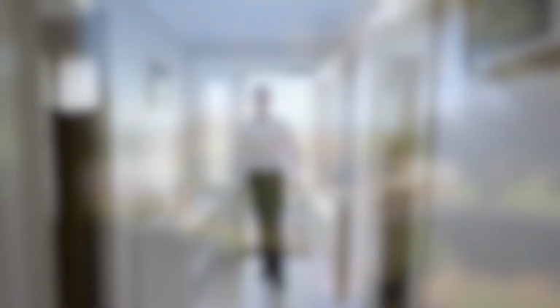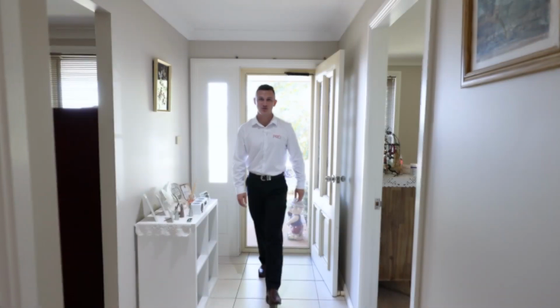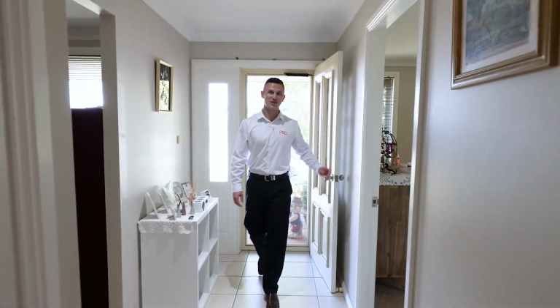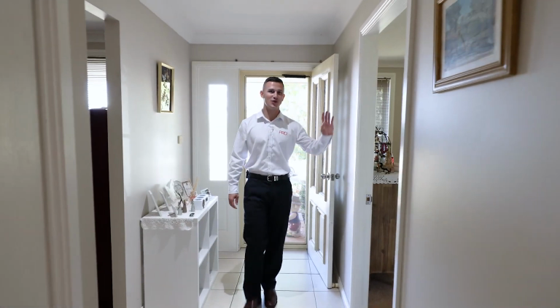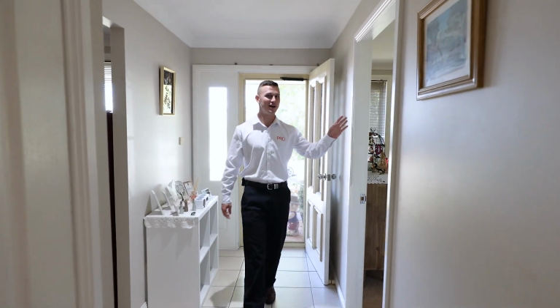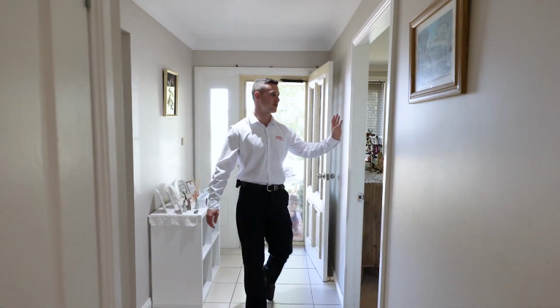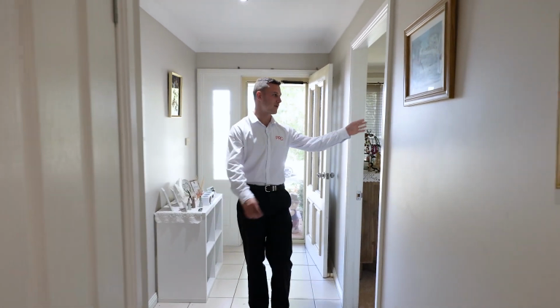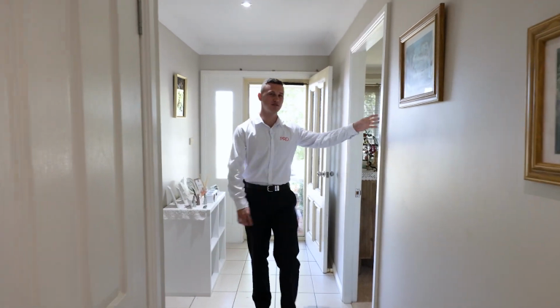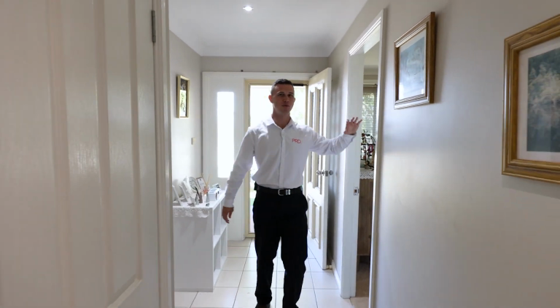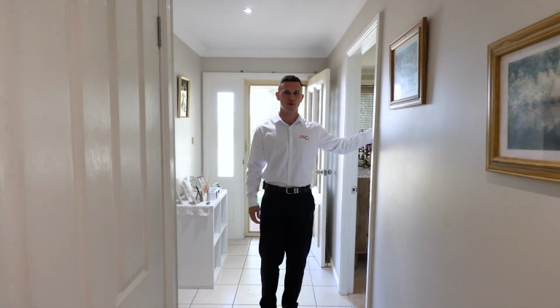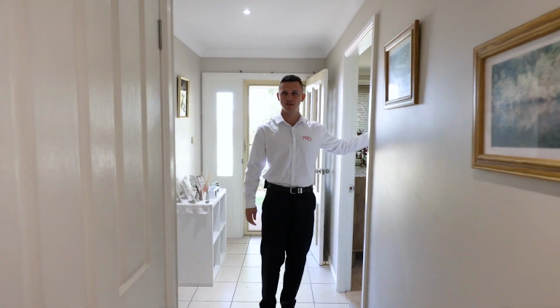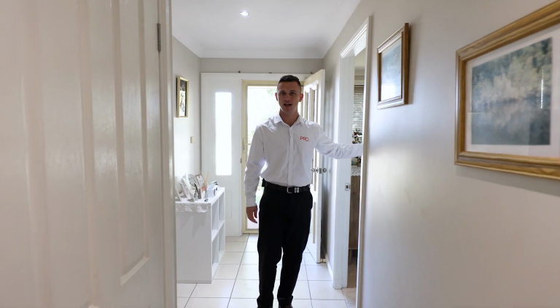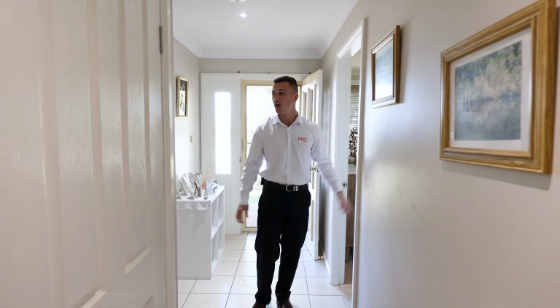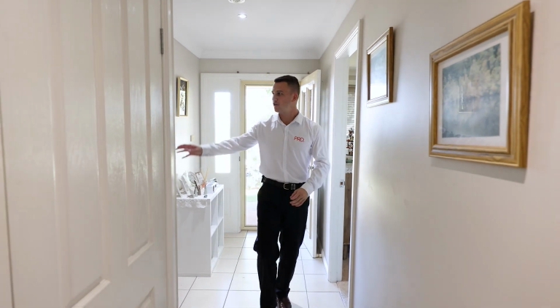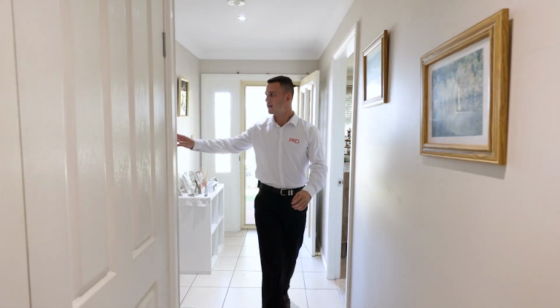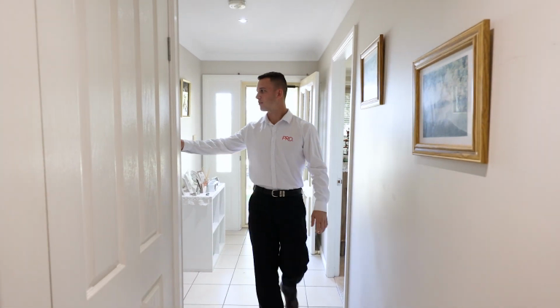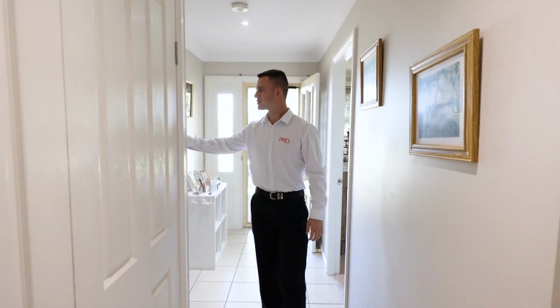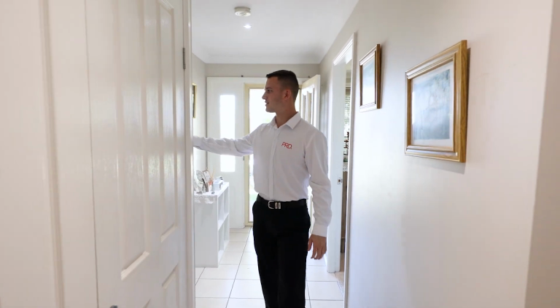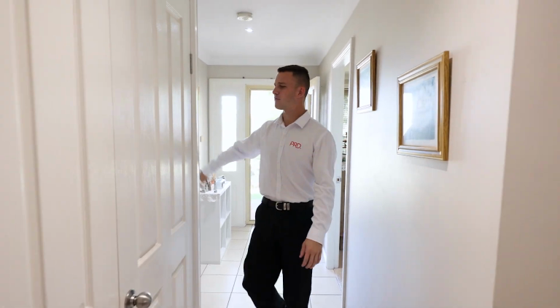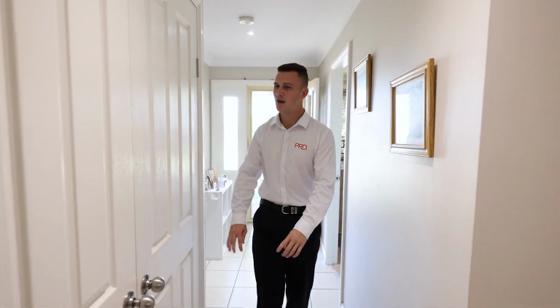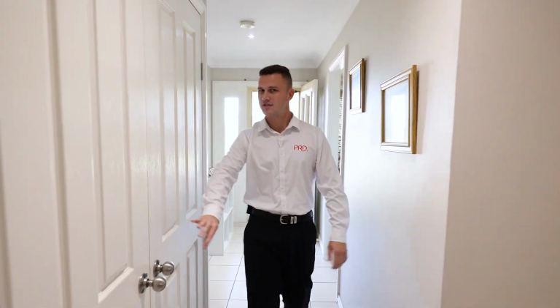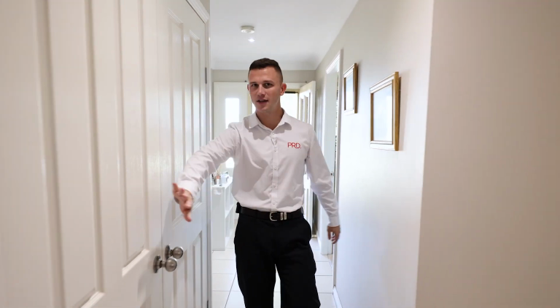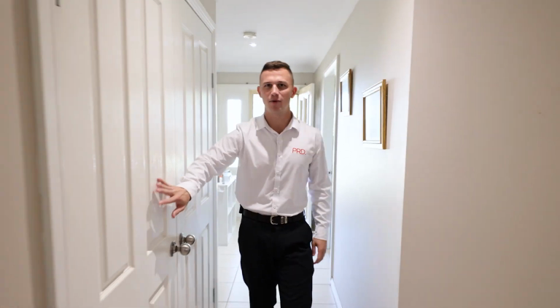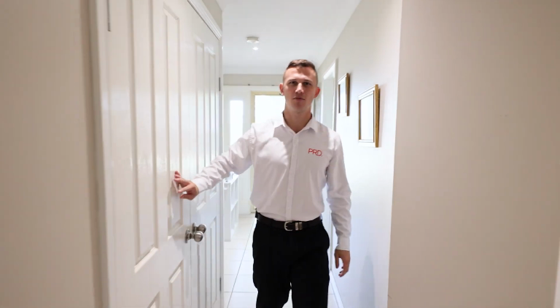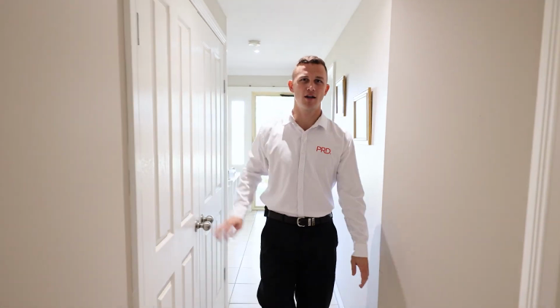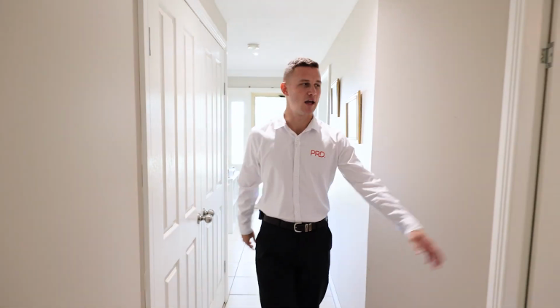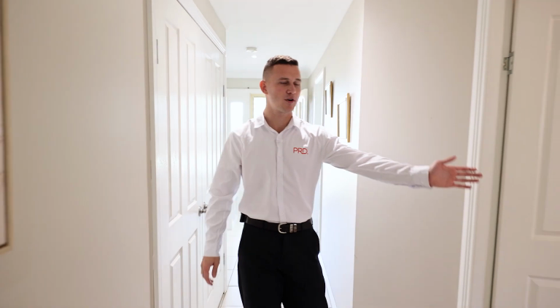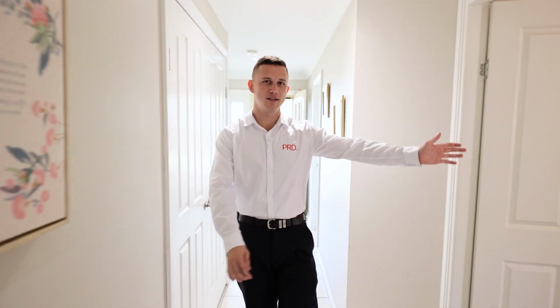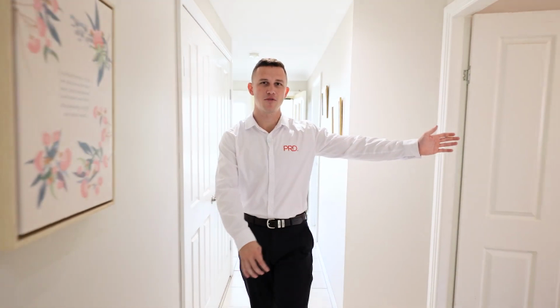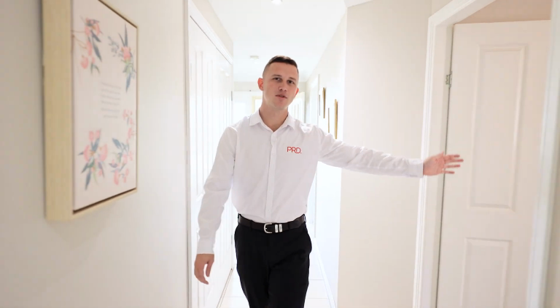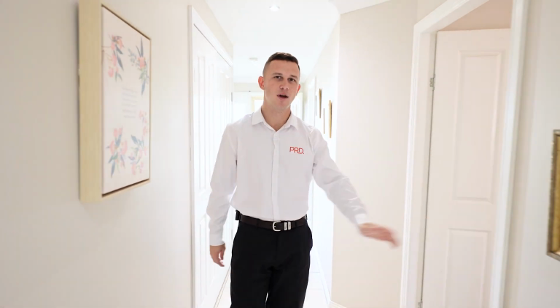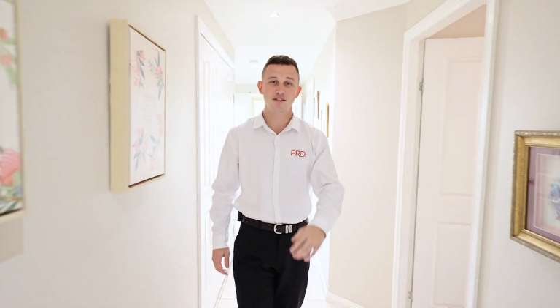As you walk through the front door, your master suite with ensuite and walk-in robe is on your left. On your right, you're welcomed by a spacious living room with a linen cupboard and welcomed into bedroom two.